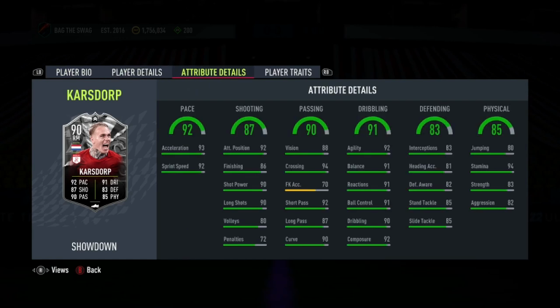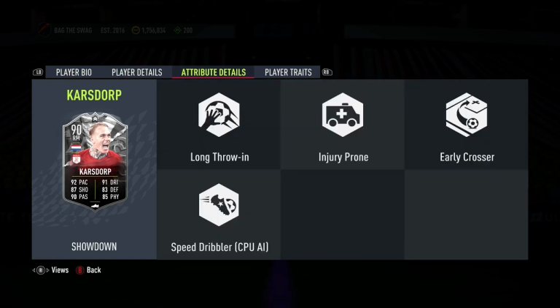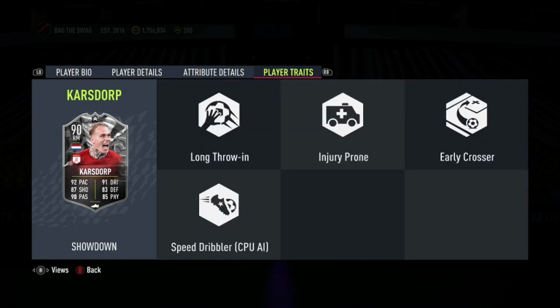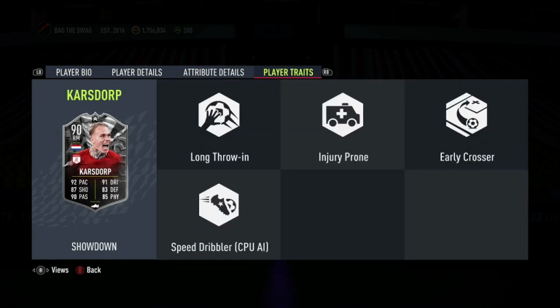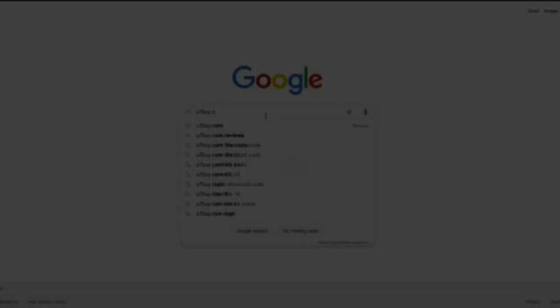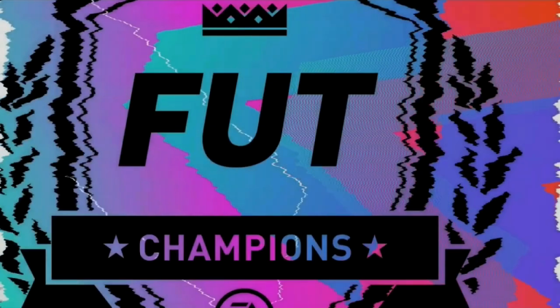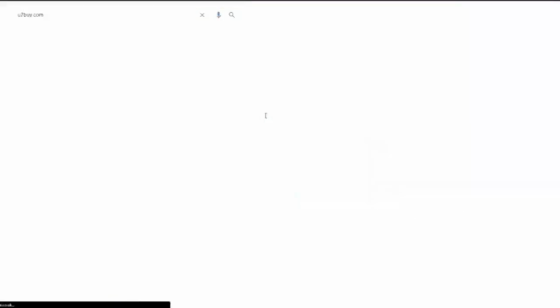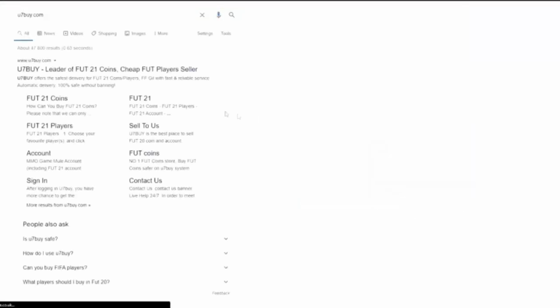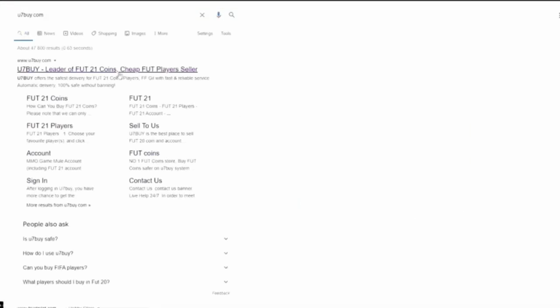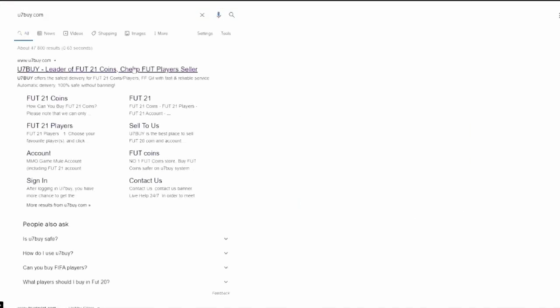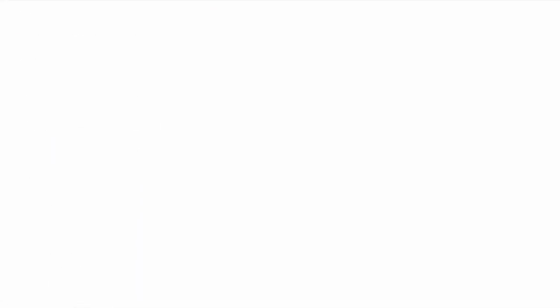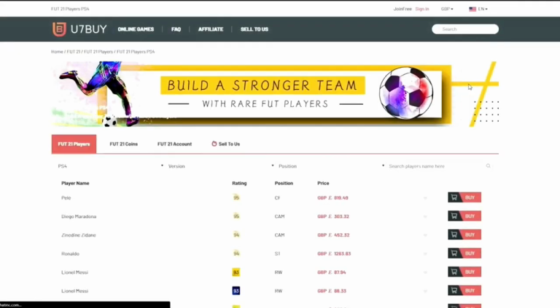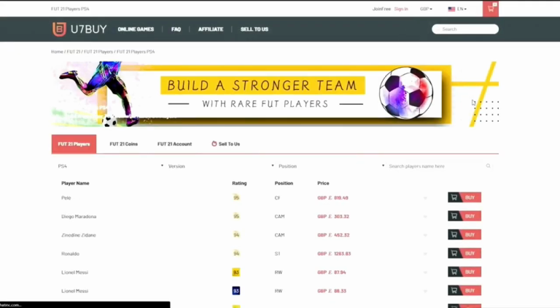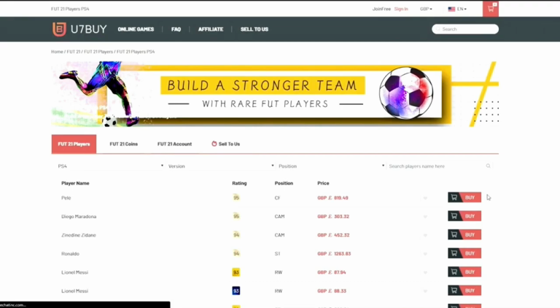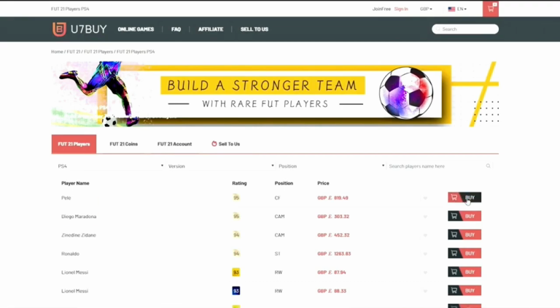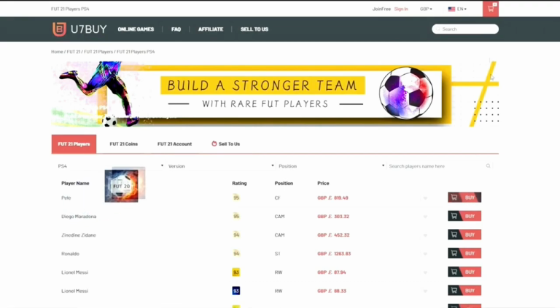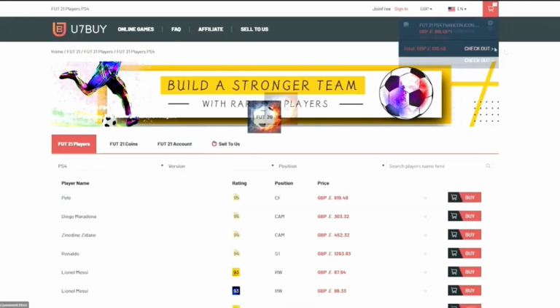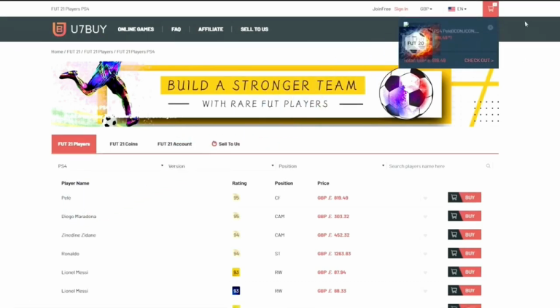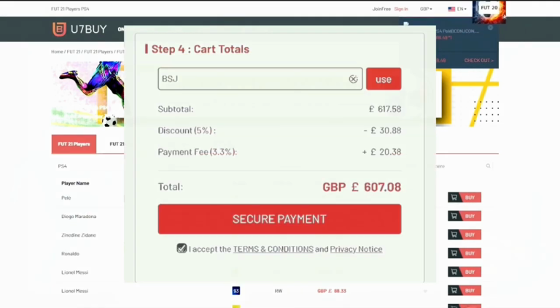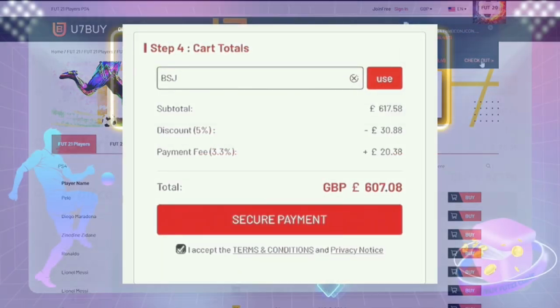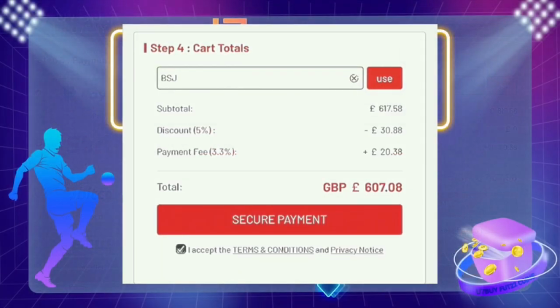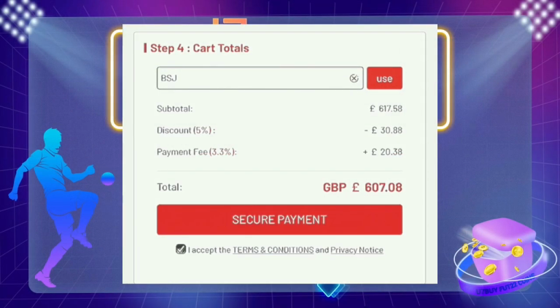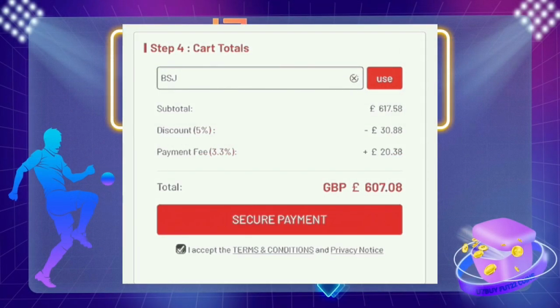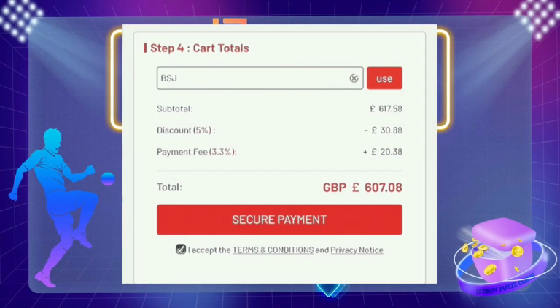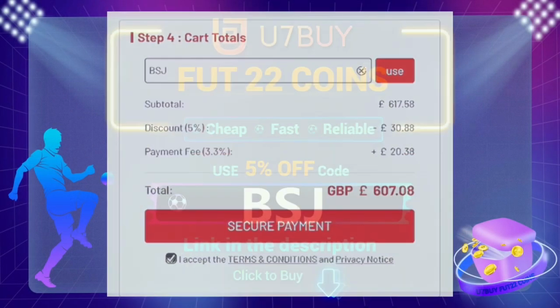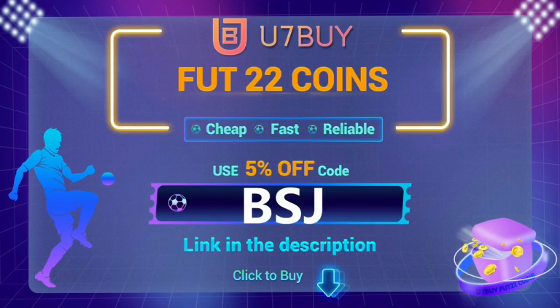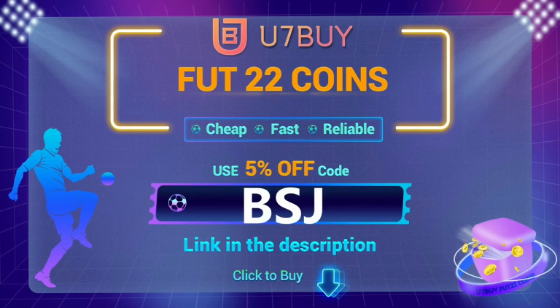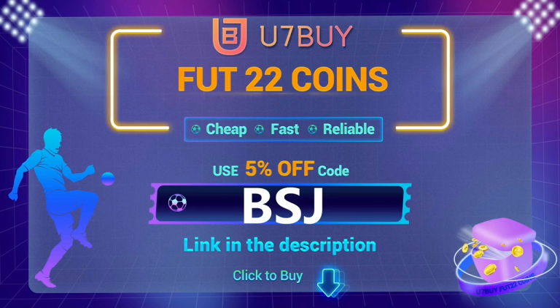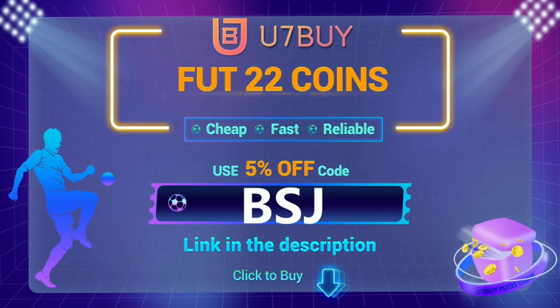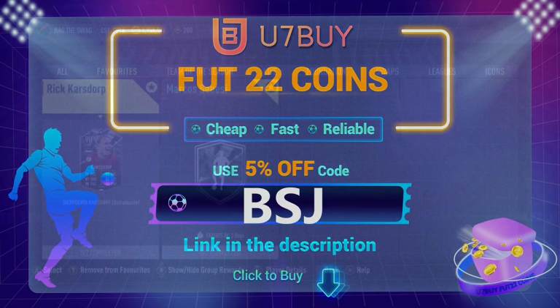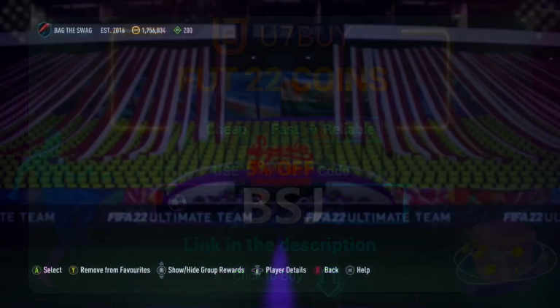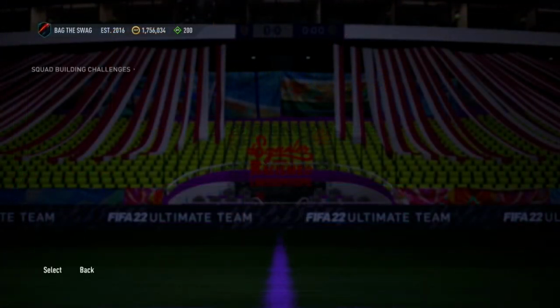If you guys are looking for cheap and reliable FIFA 22 coins, check out U7Buy via the link in the description and use my discount code BSJ to get five percent off at checkout.